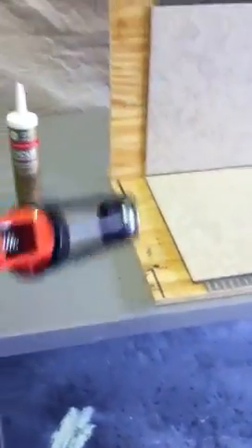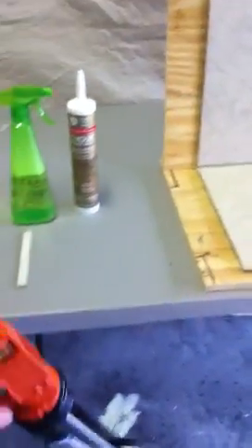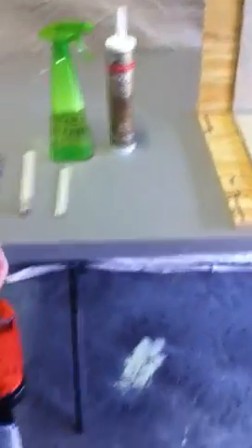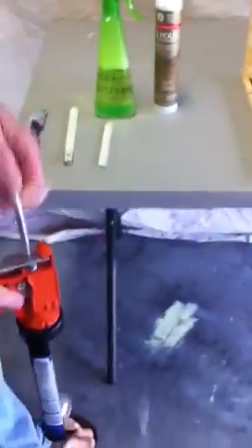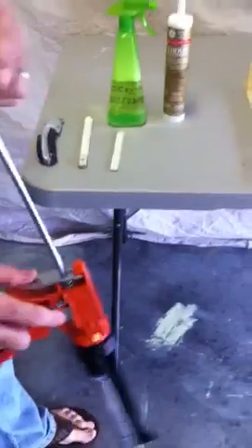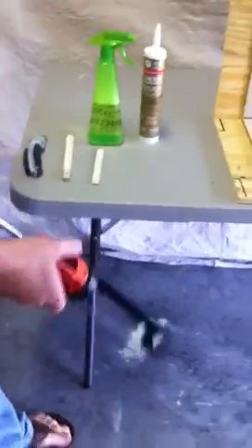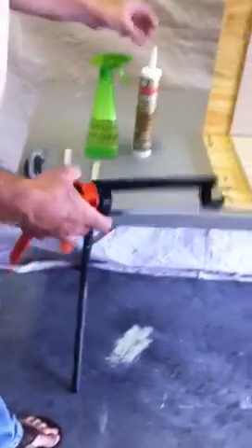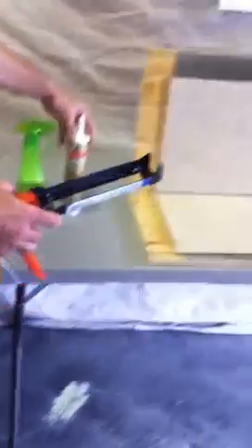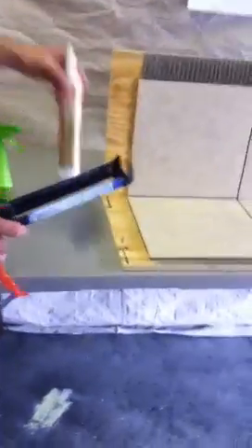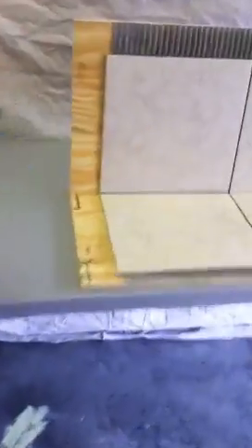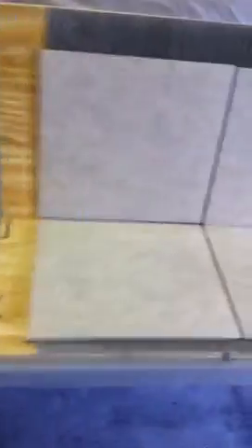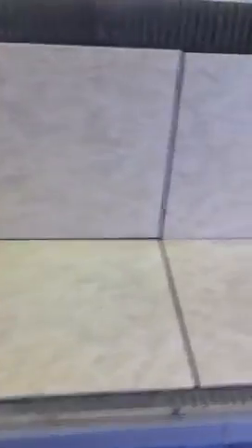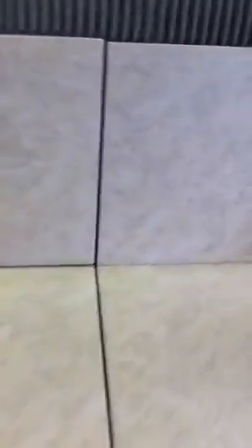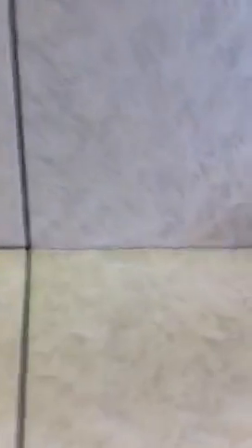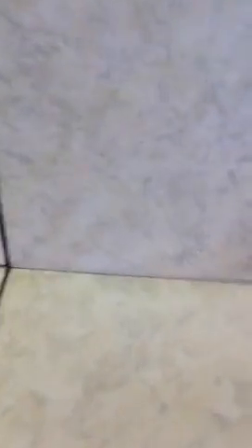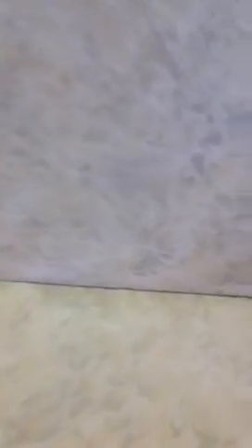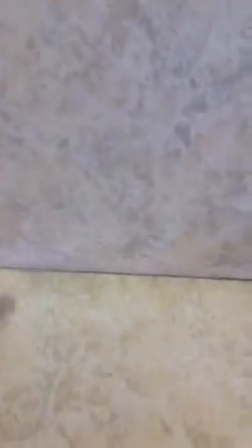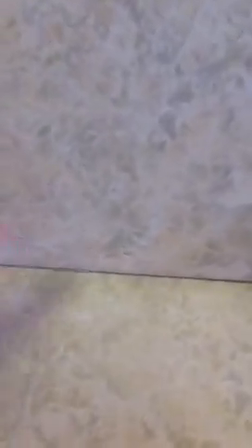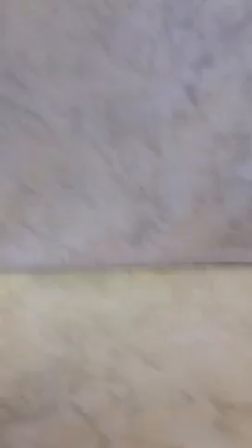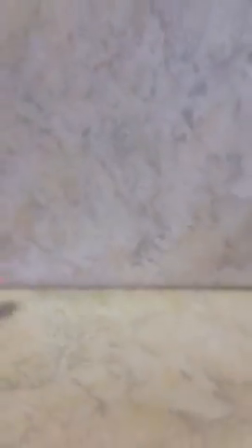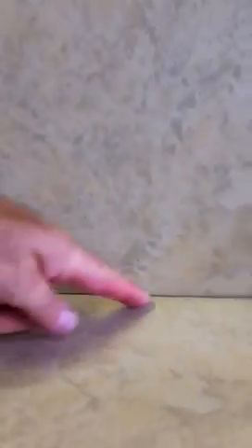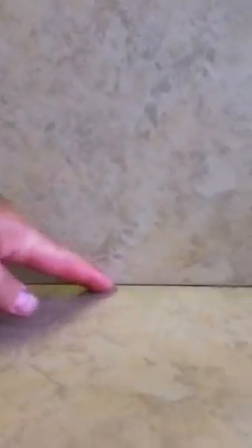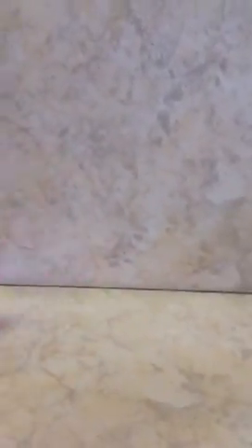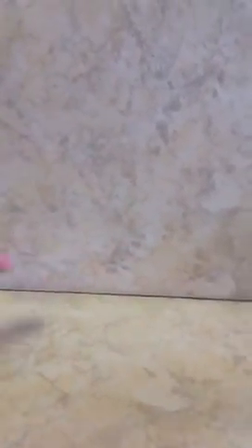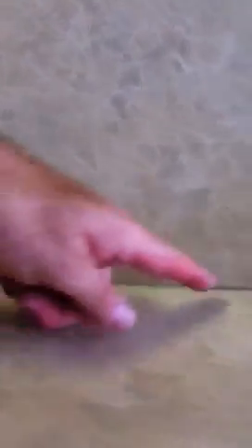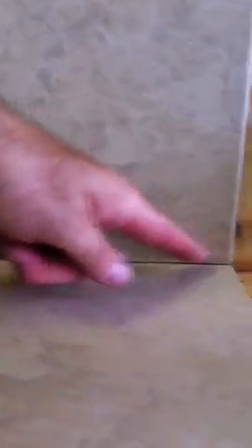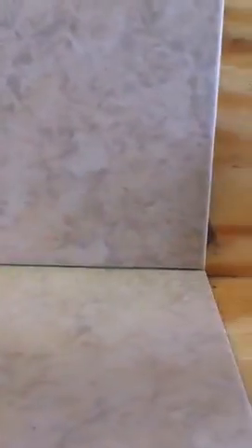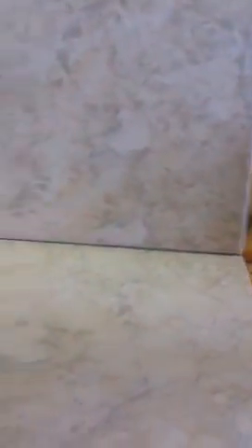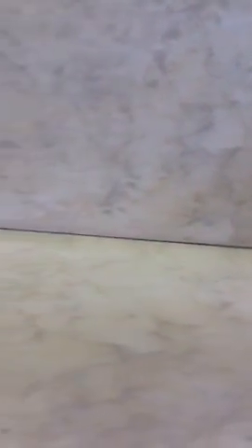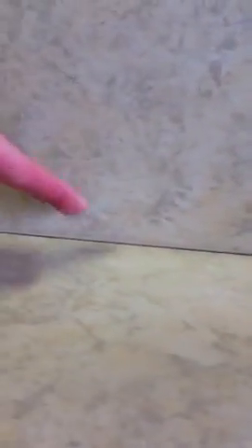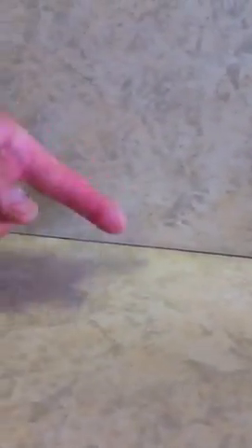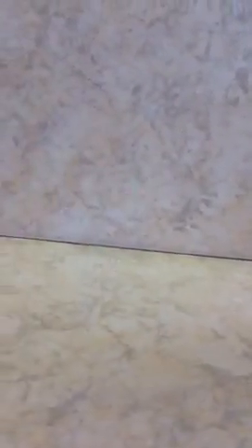One thing important when you silicone is you've got to leave a grout joint. Now if you don't leave a grout joint, if you butt the tile, you get only the silicone on the surface and that creates a weak bond.